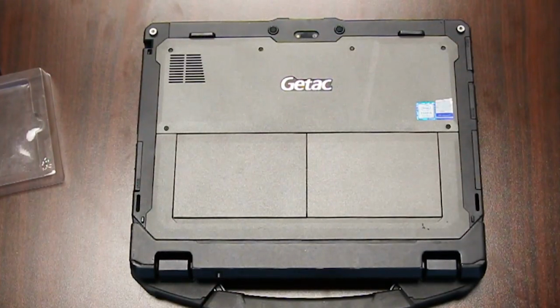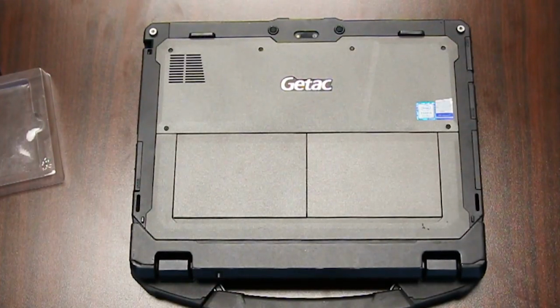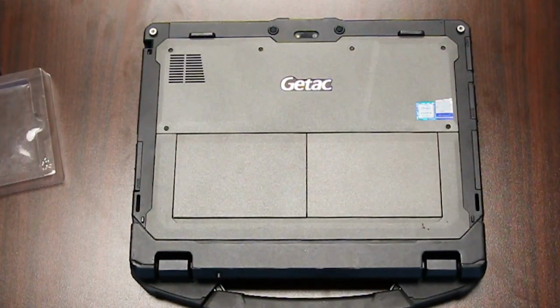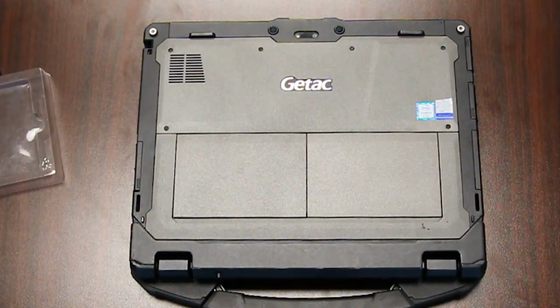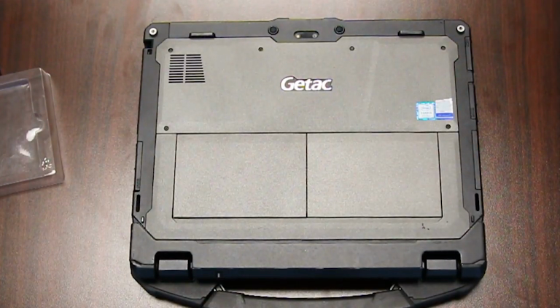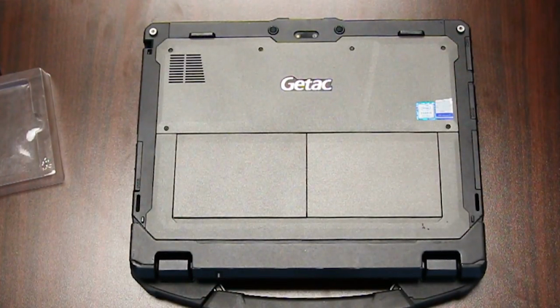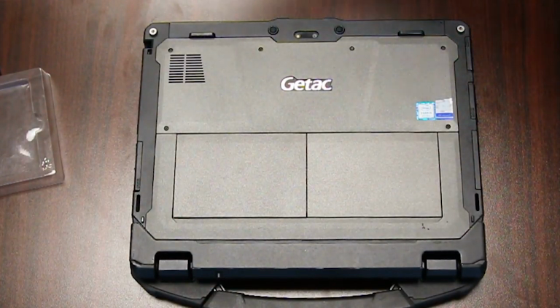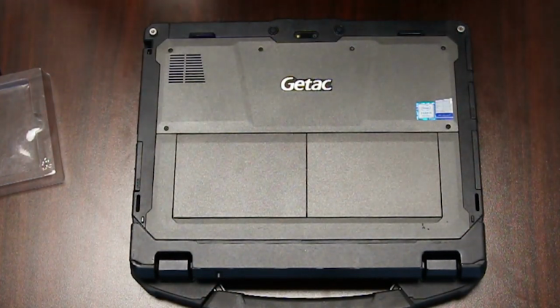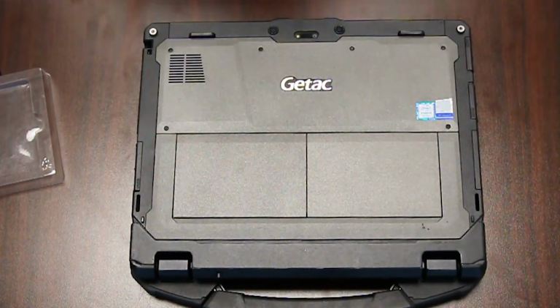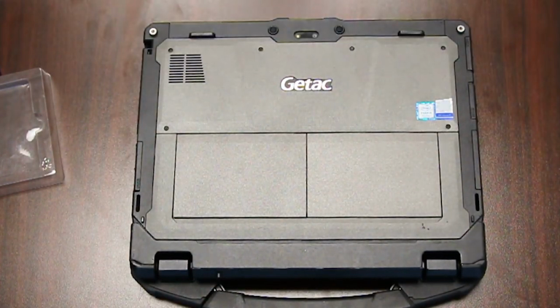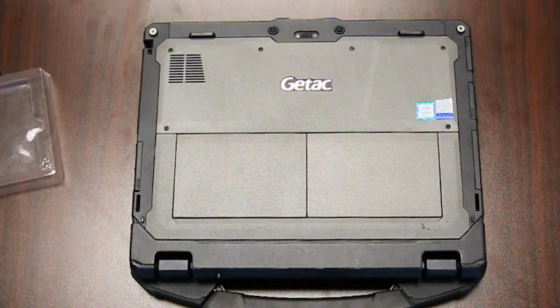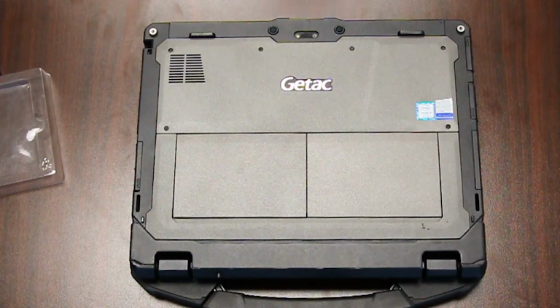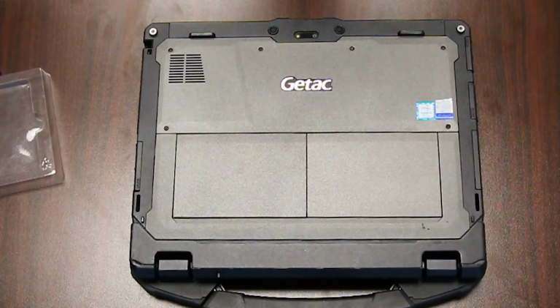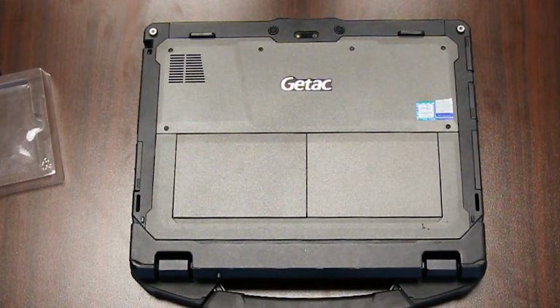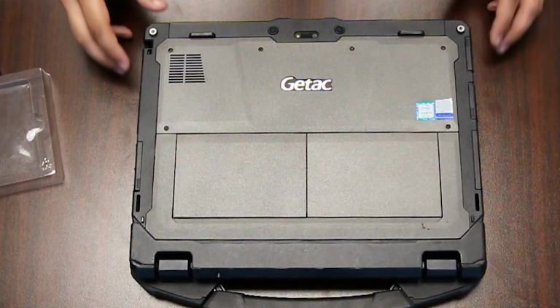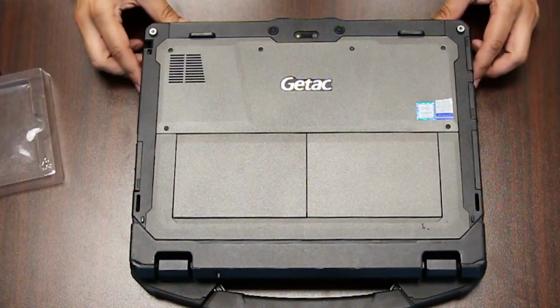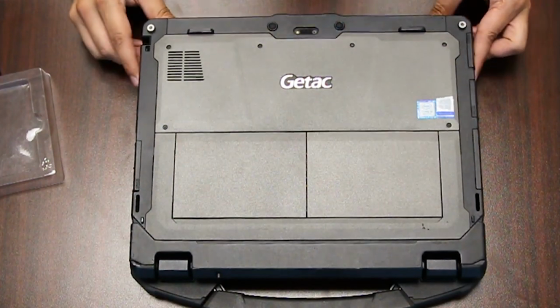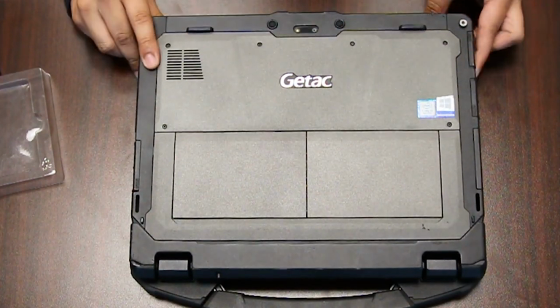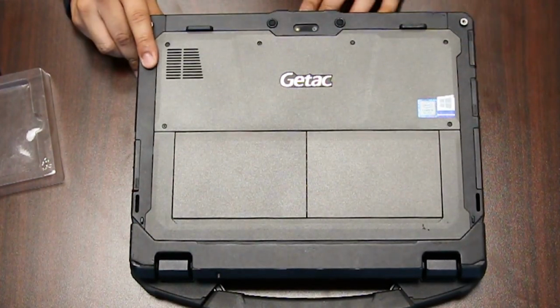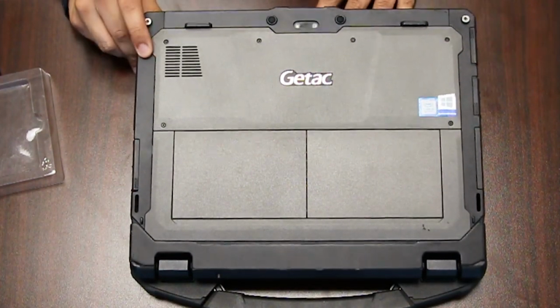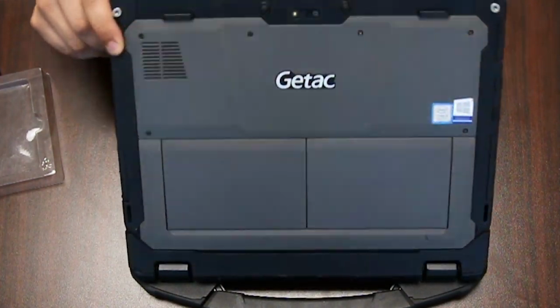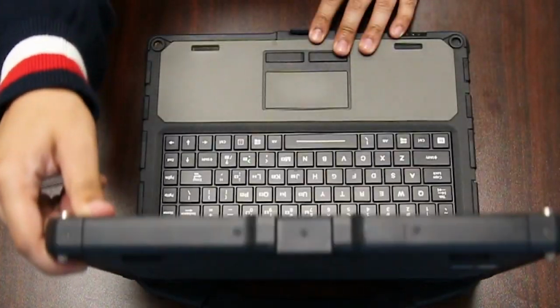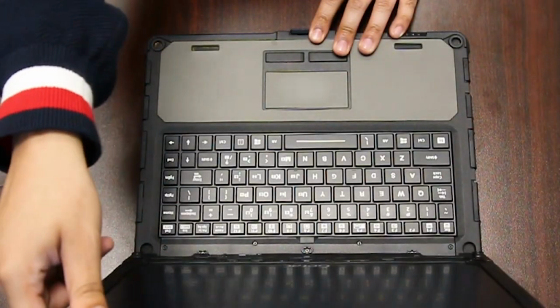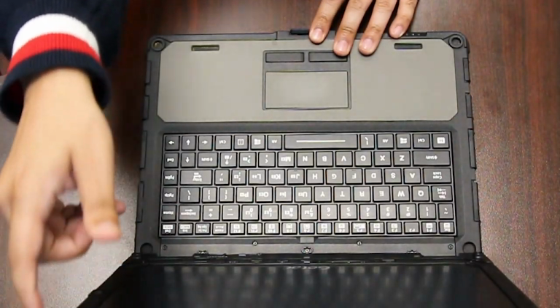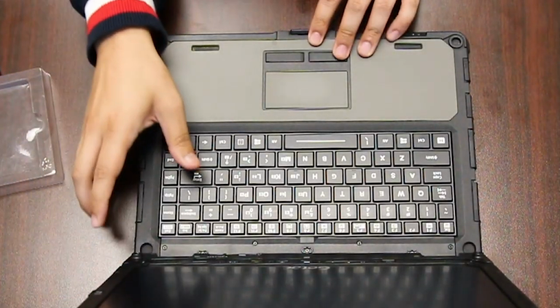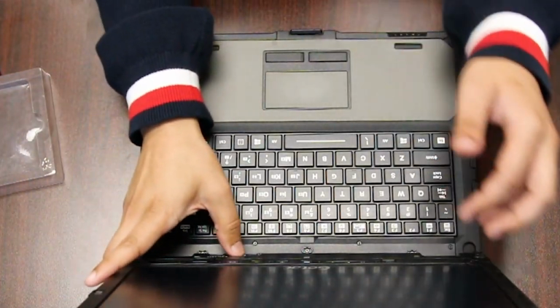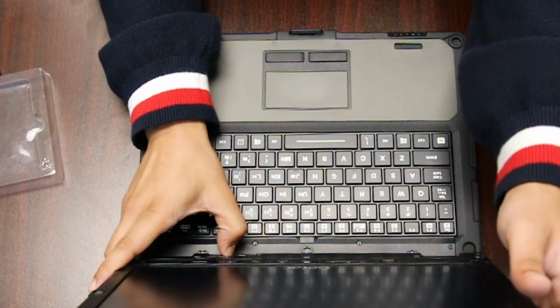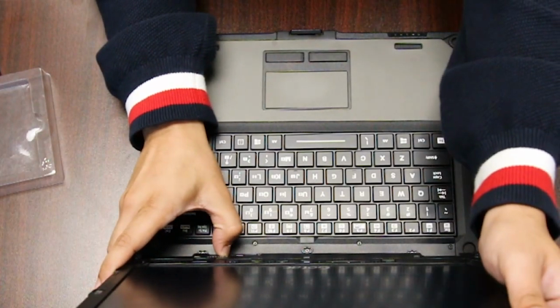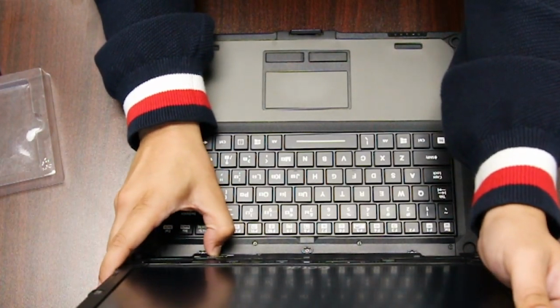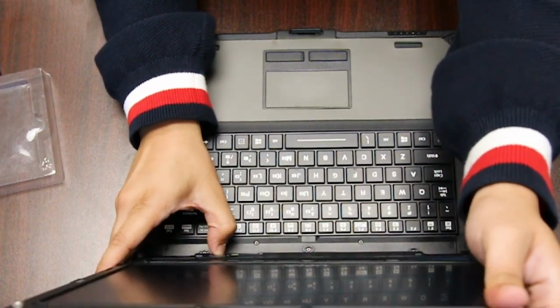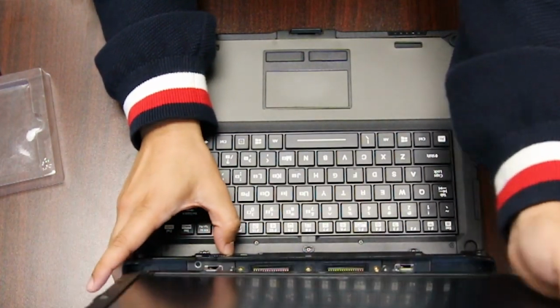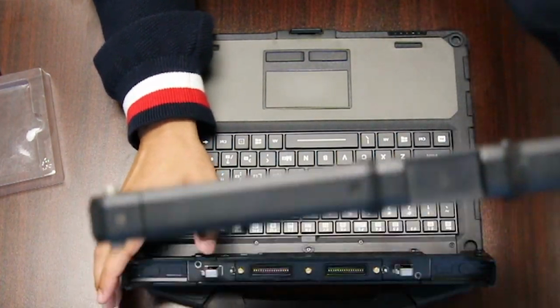This is Bob Johnson's Computer Stuff, and today we will be upgrading the memory in your GTech K120 Rugged laptop. The first thing you want to do is separate it from the keyboard.